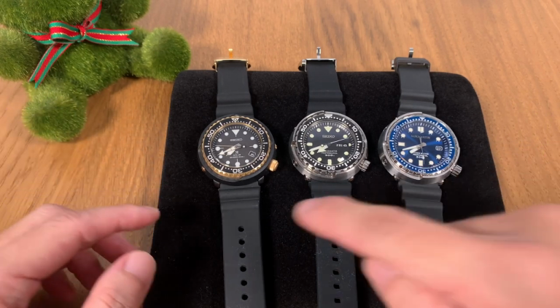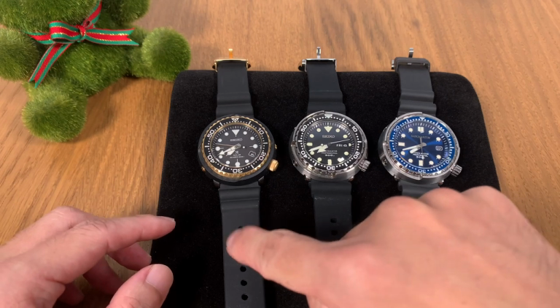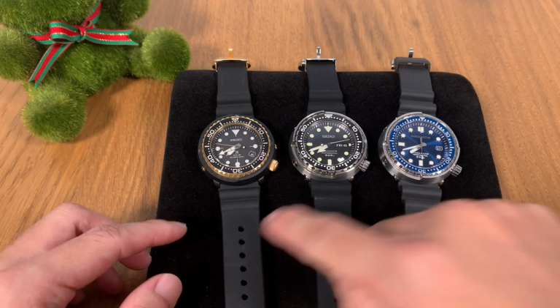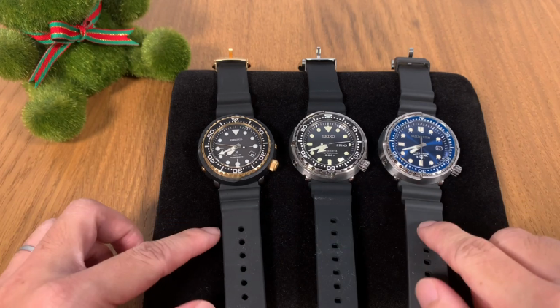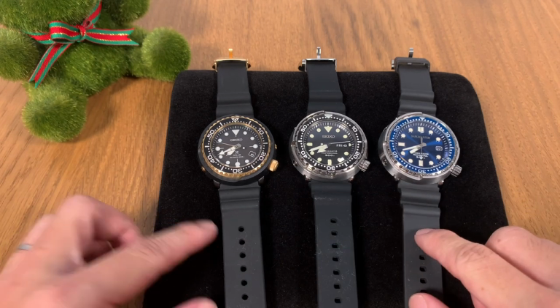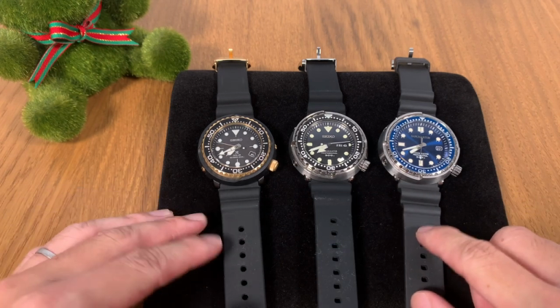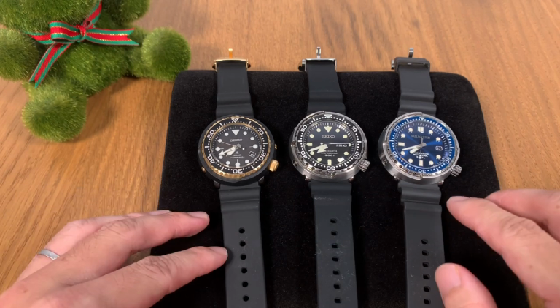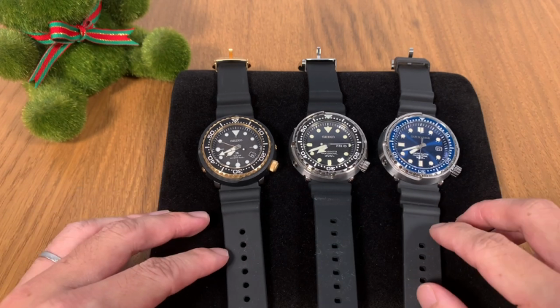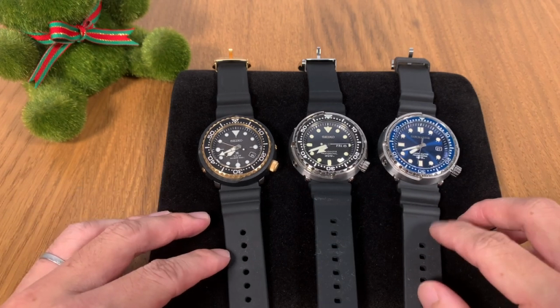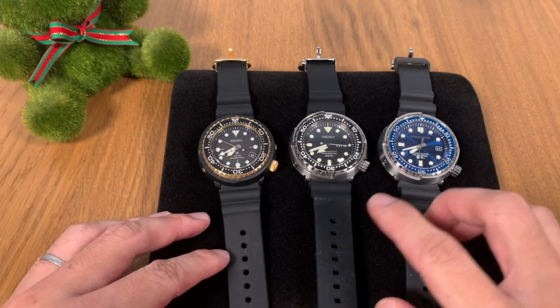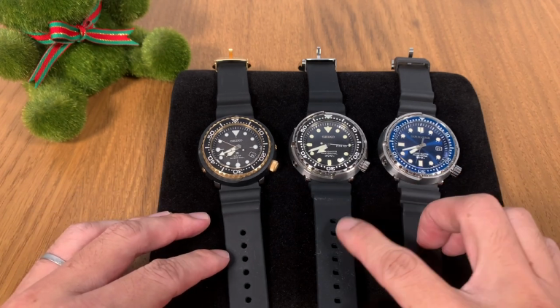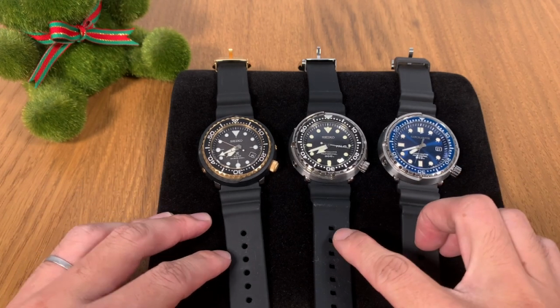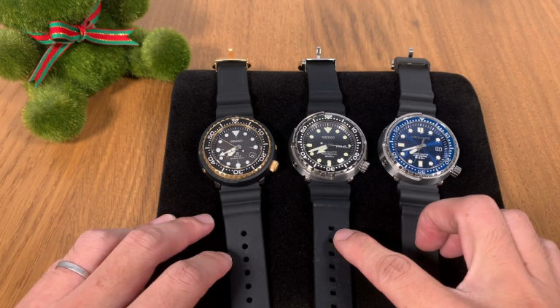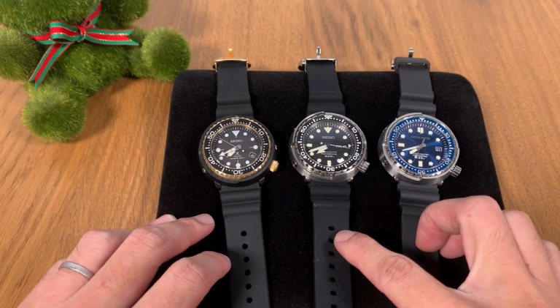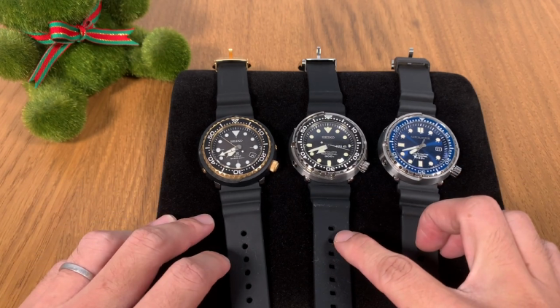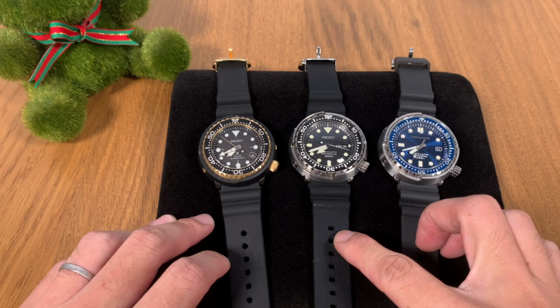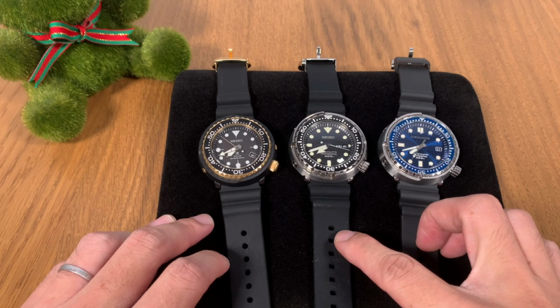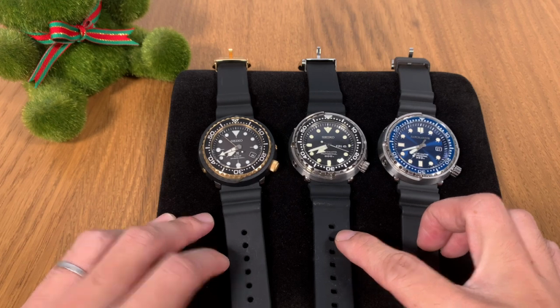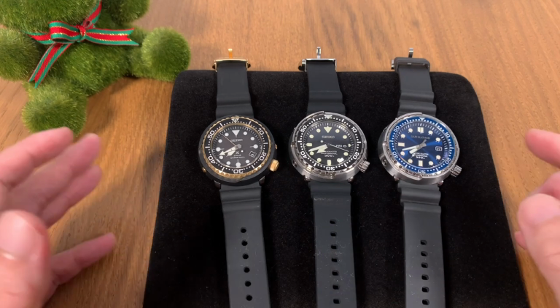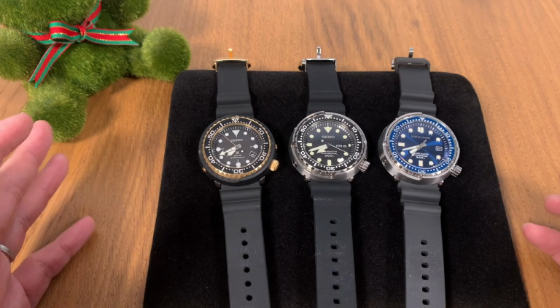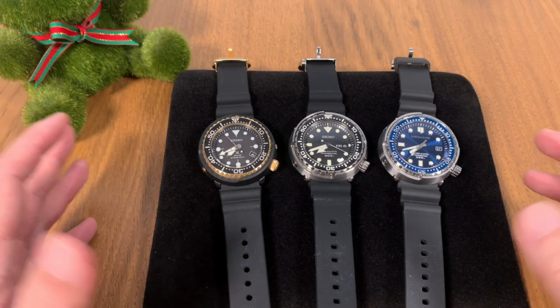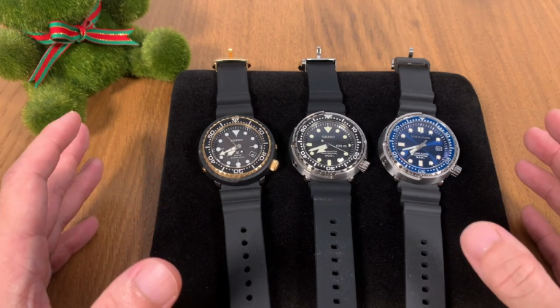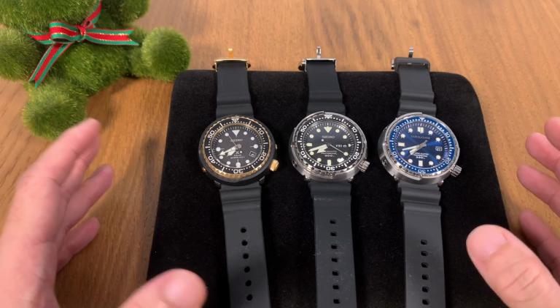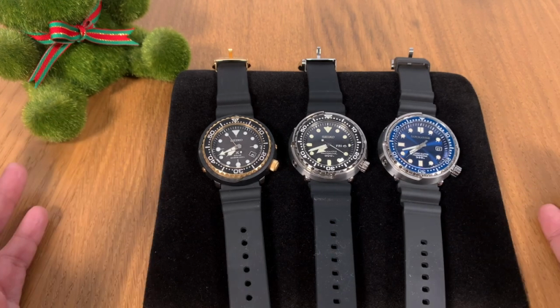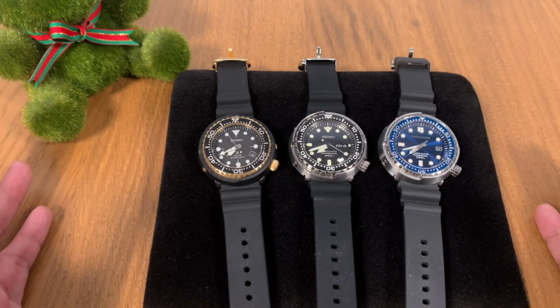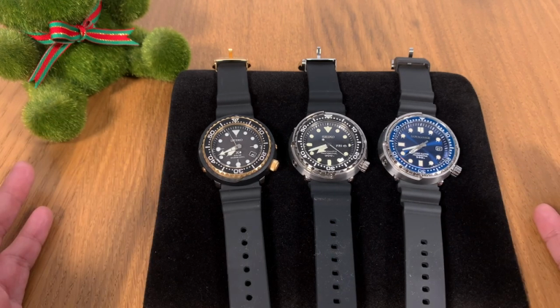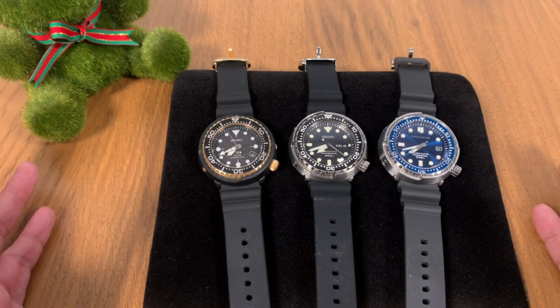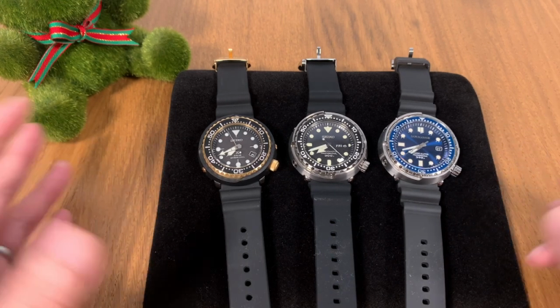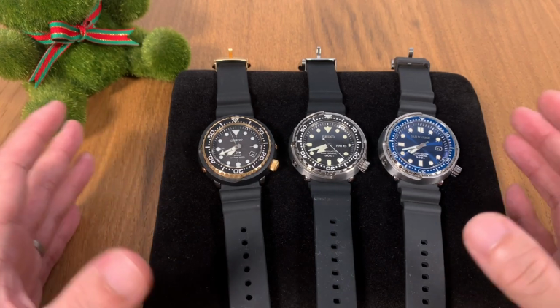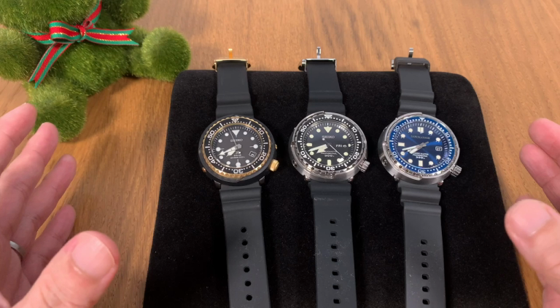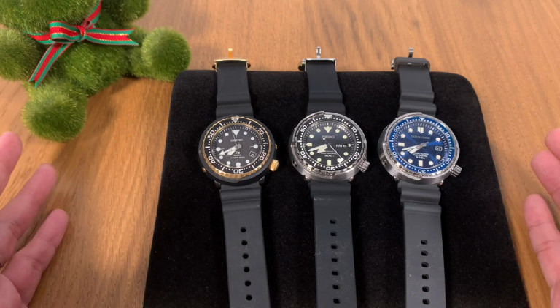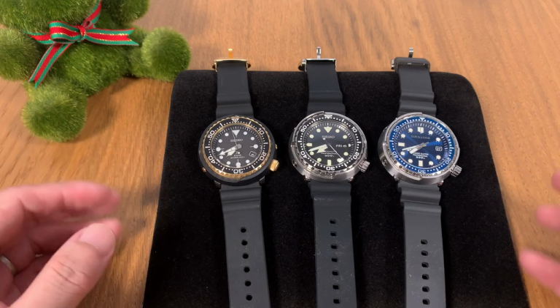The idea behind today's video is not to do a shootout or comparison video, but more of a show and tell because I happen to hold on to these three watches at the same time. These two — the solar tuna and the St. Martin — belong to me, and the SBBN 031 is a loan set from my buddy.